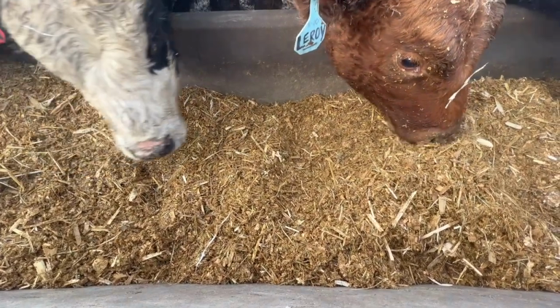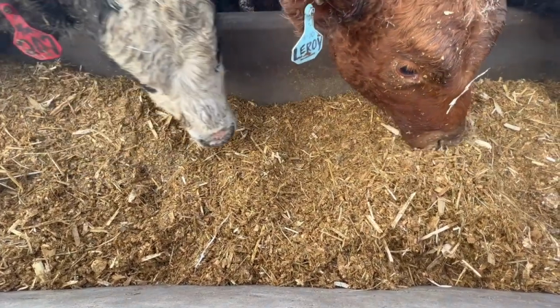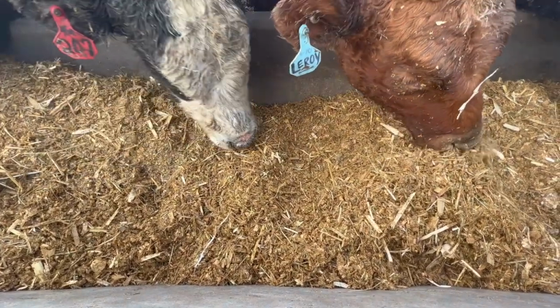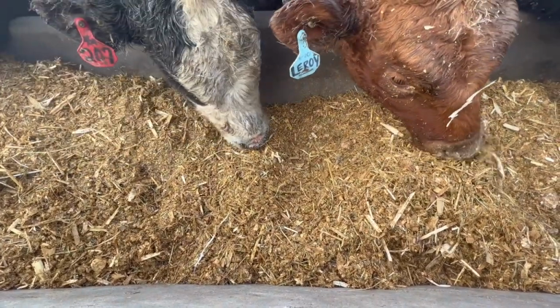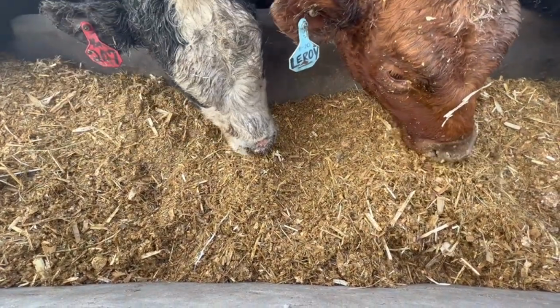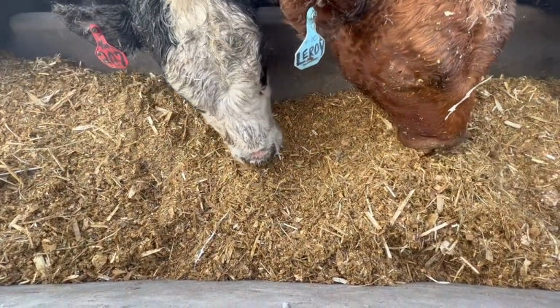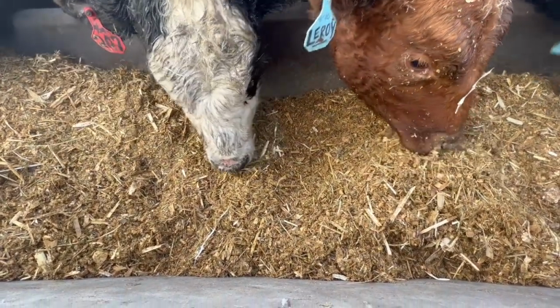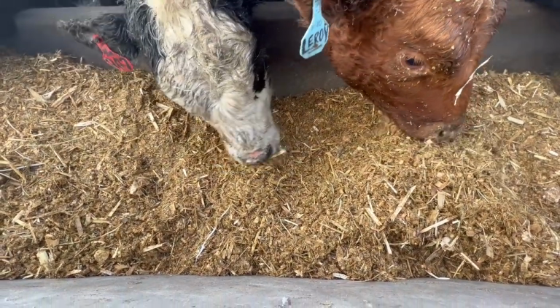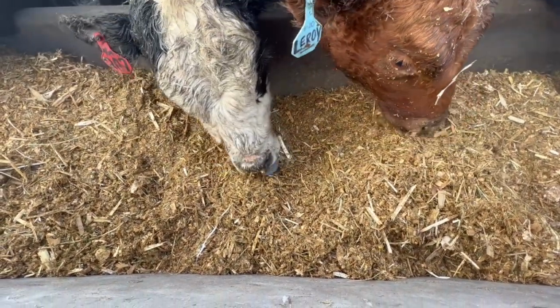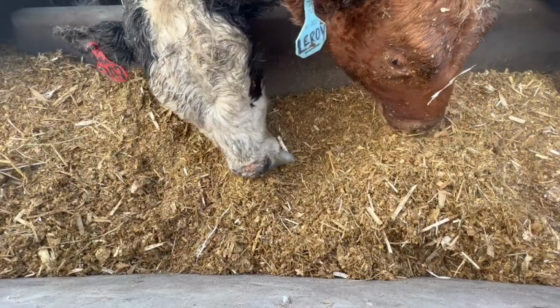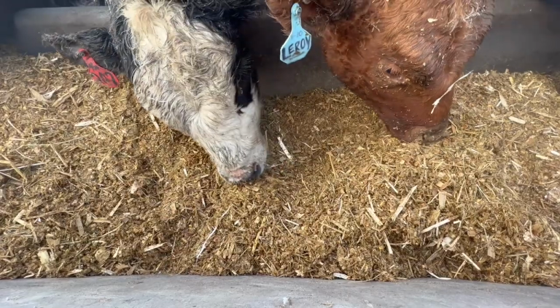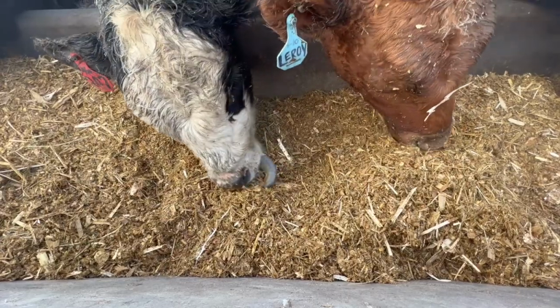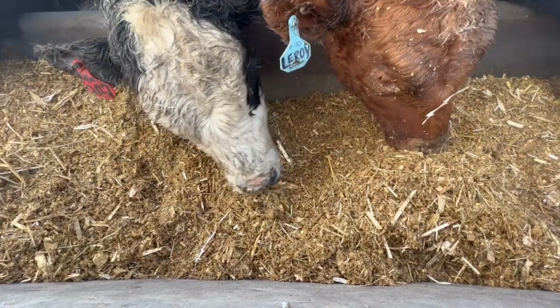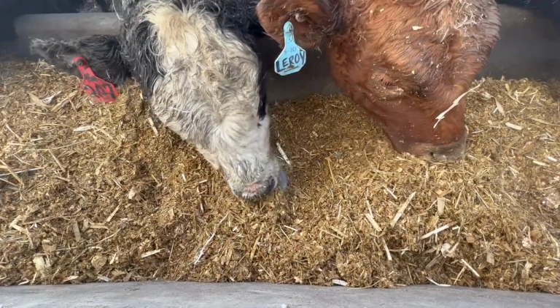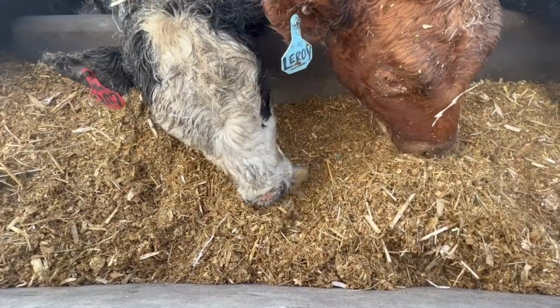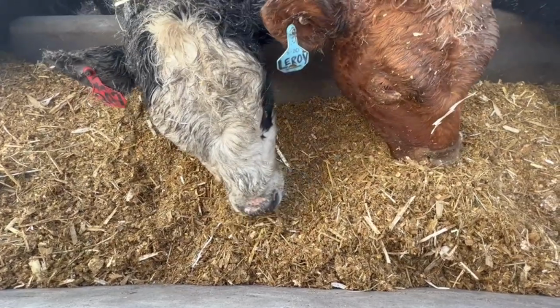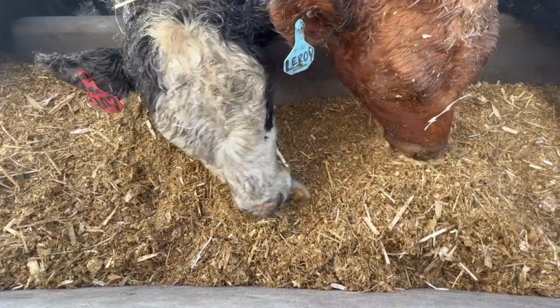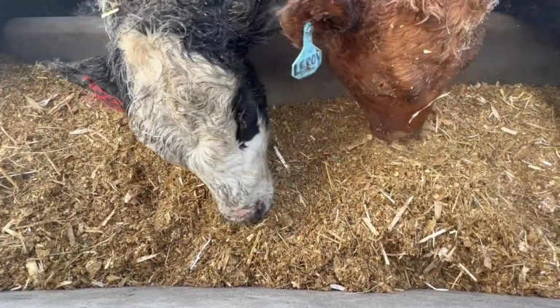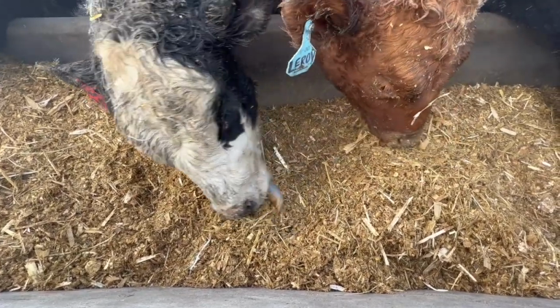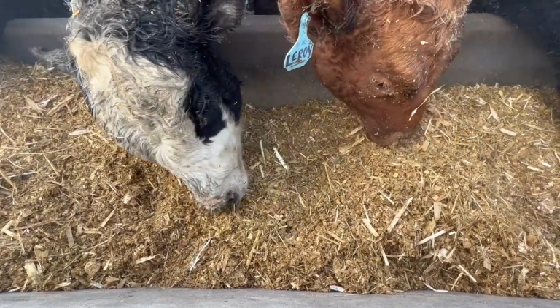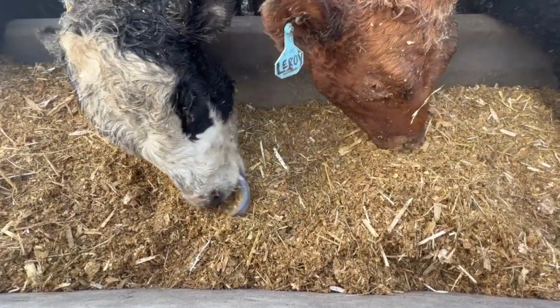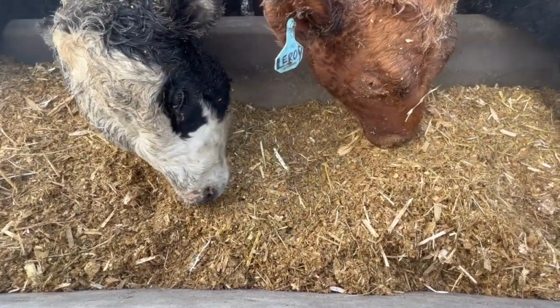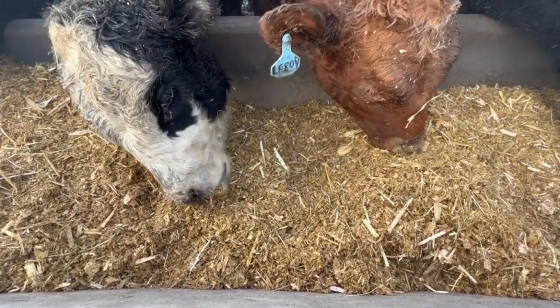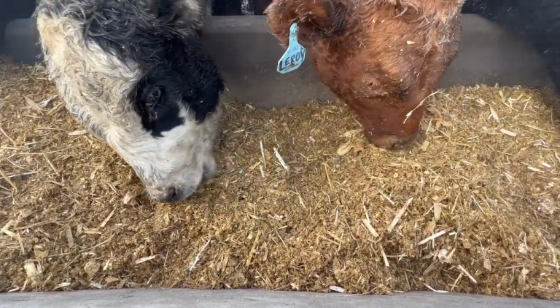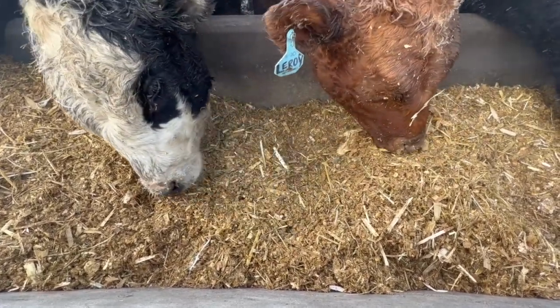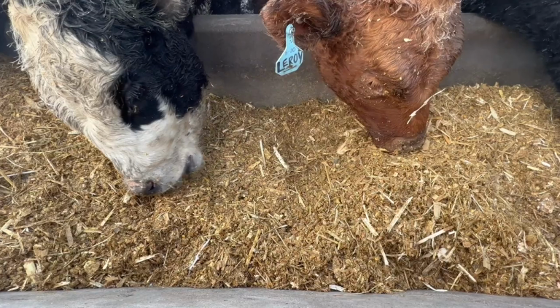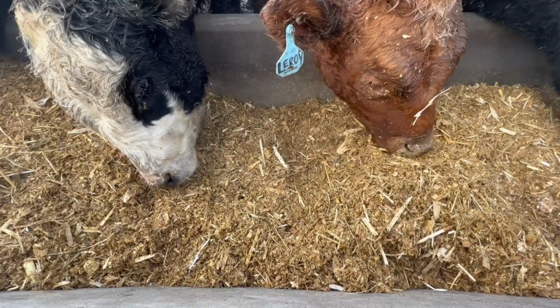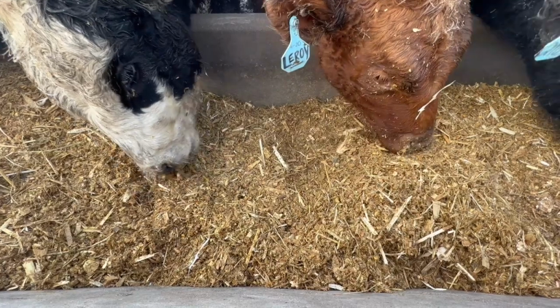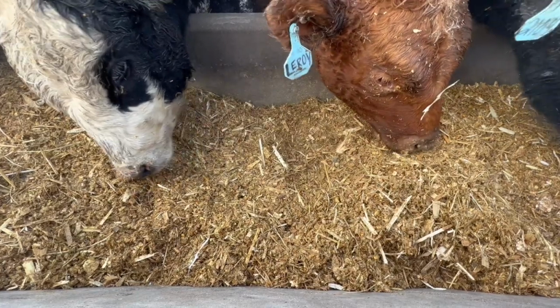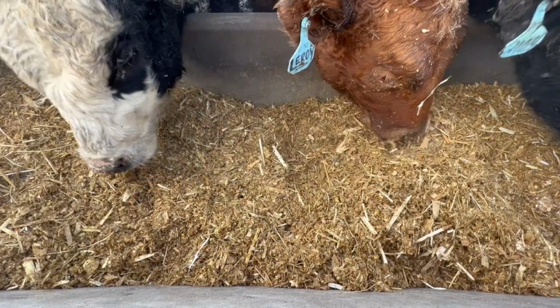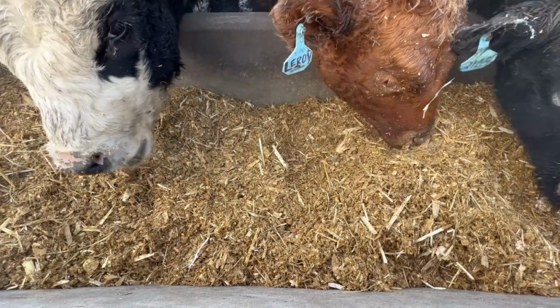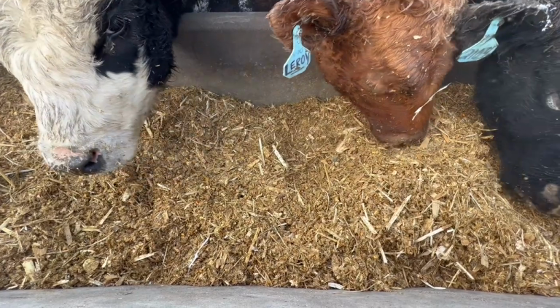At this stage, you want them to gain height, stature, frame, all that stuff, but not get too fat. So they still have a lot of just forages in this ration.